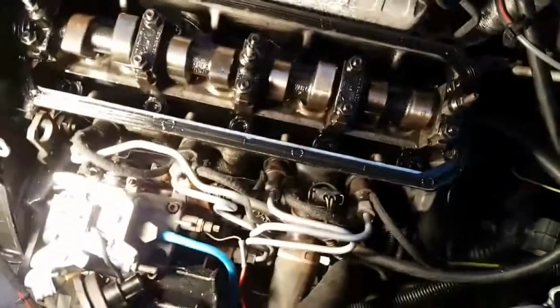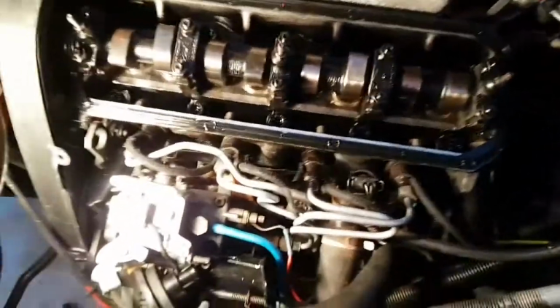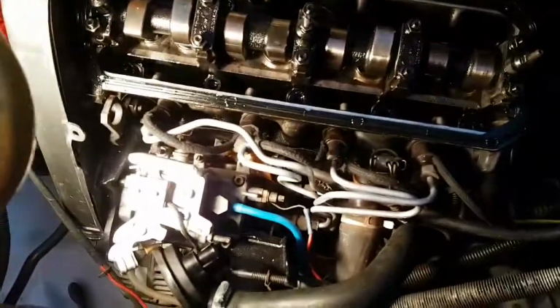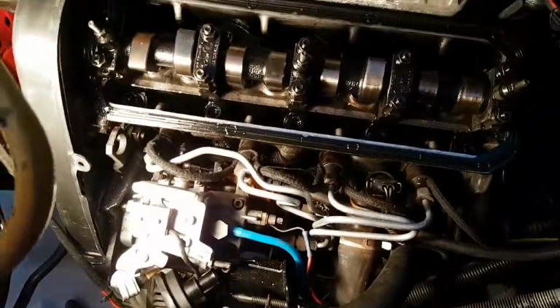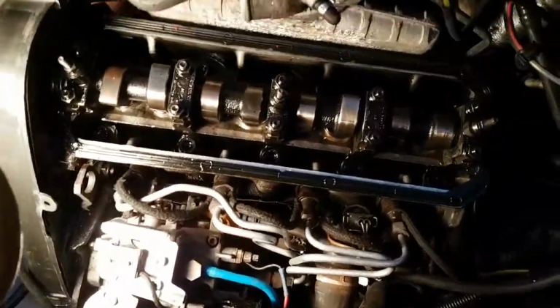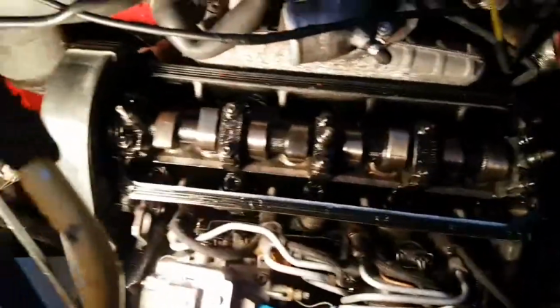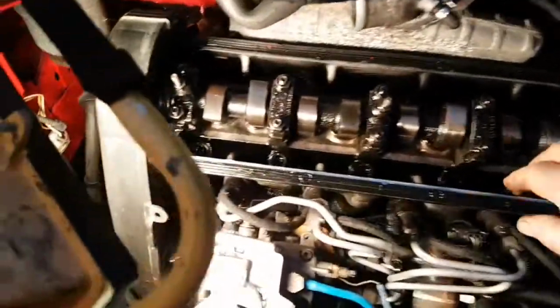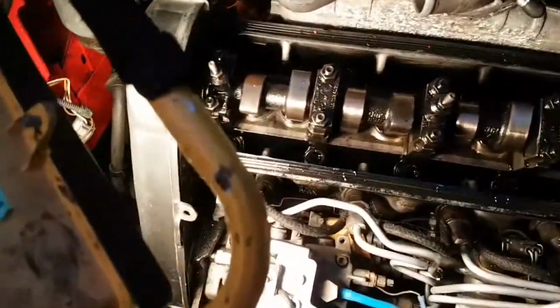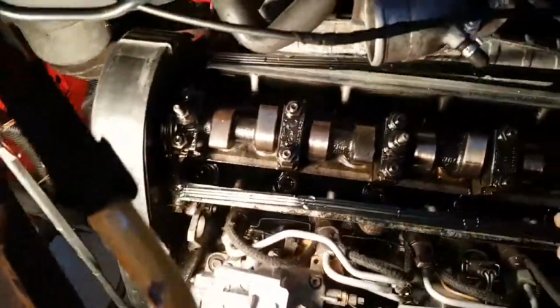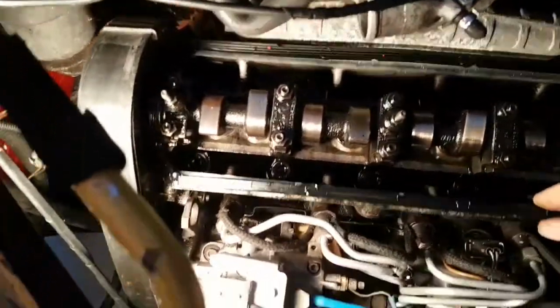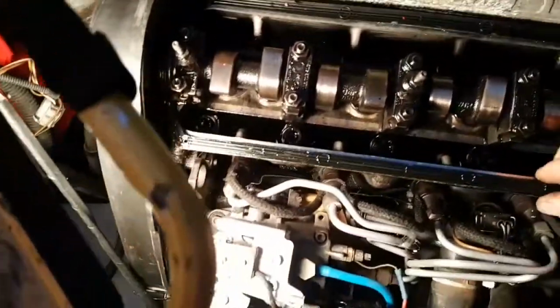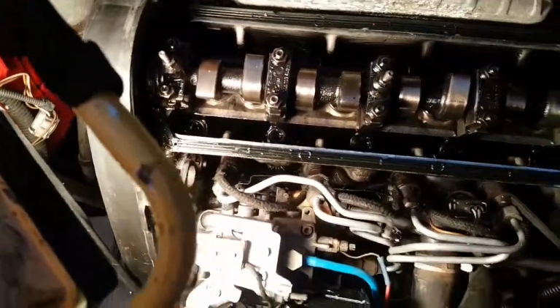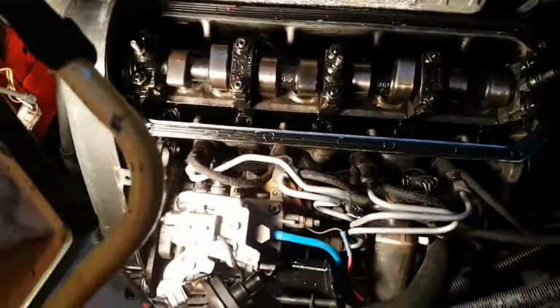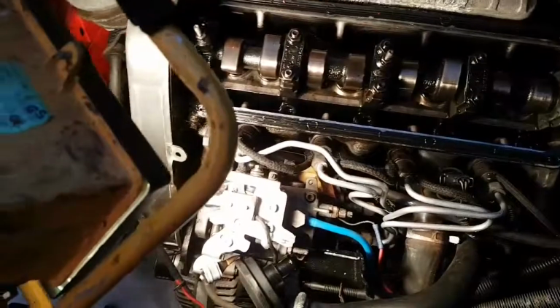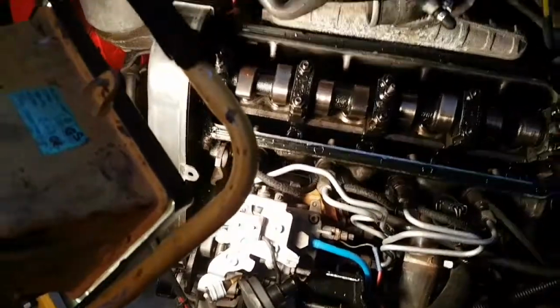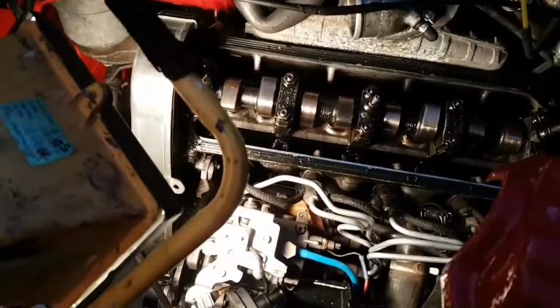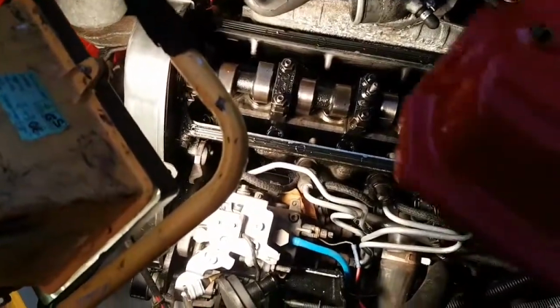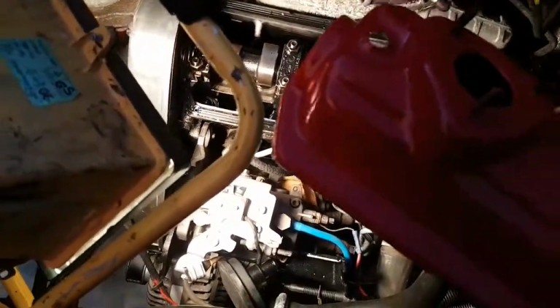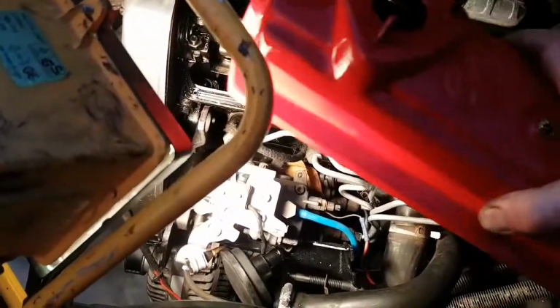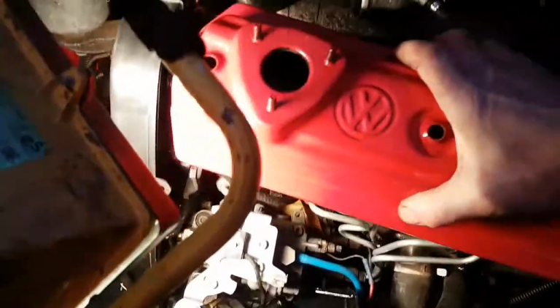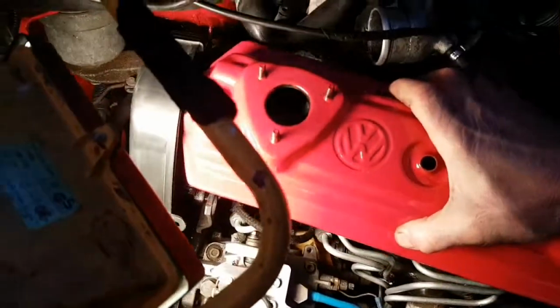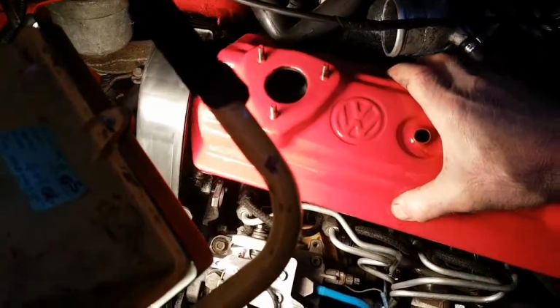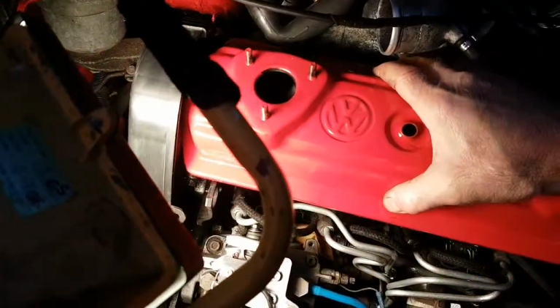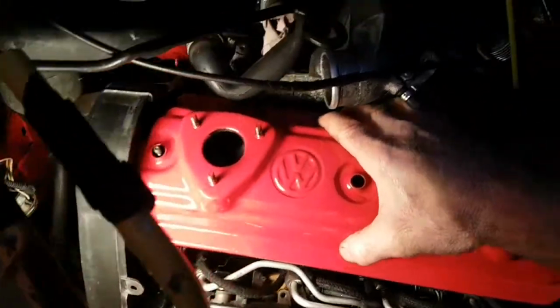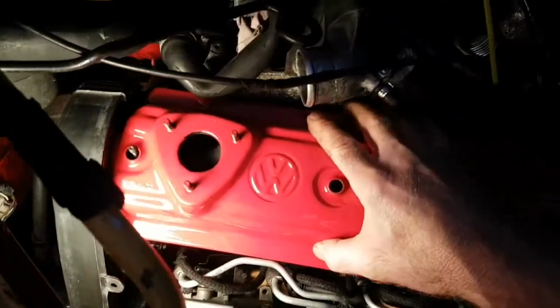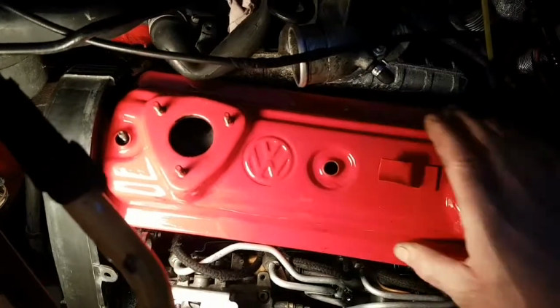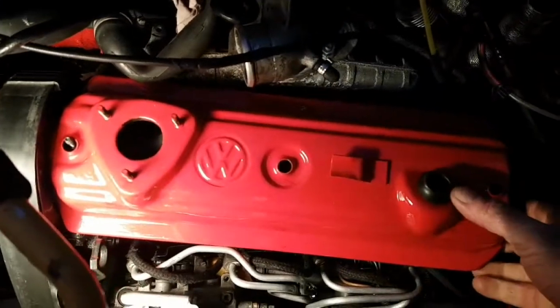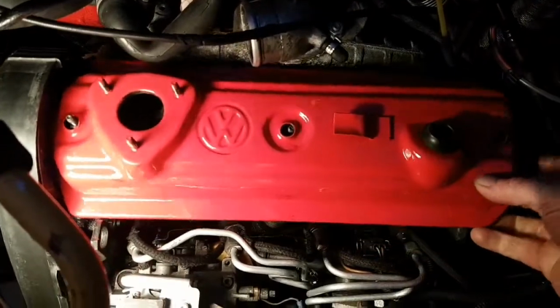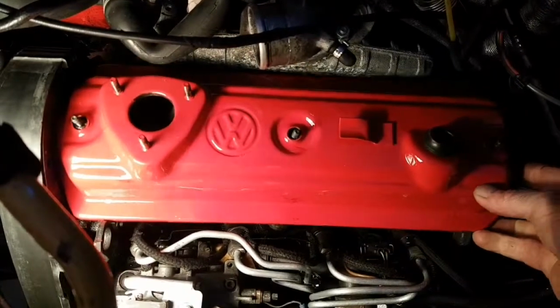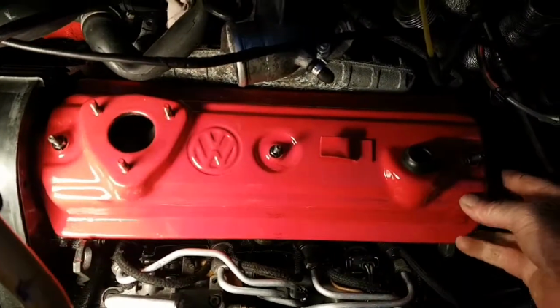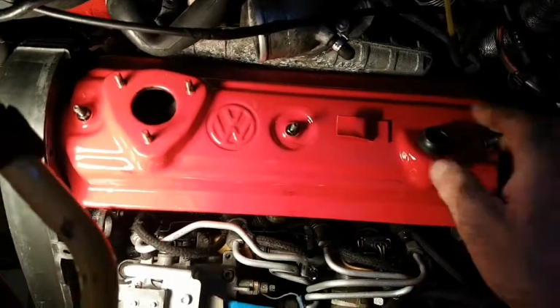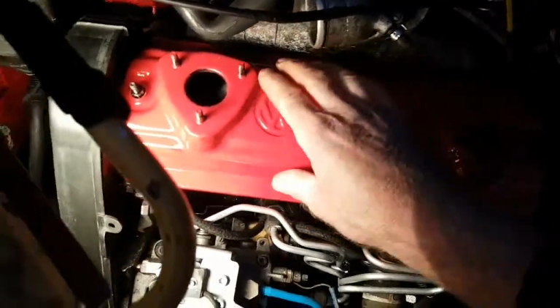Next stage is to put the rocker cover gasket back on, then the rocker cover itself.